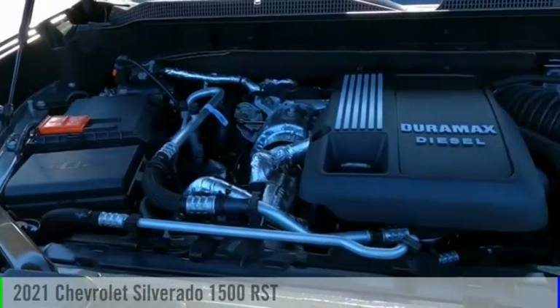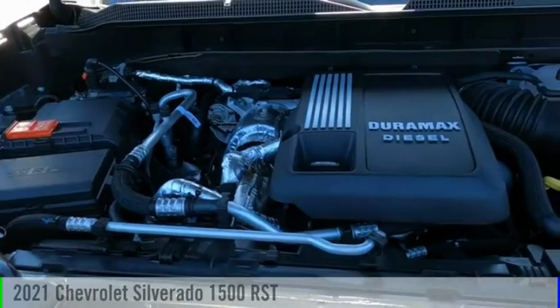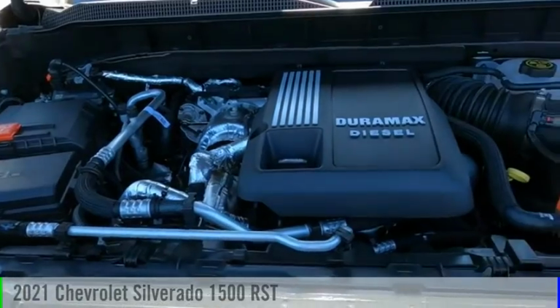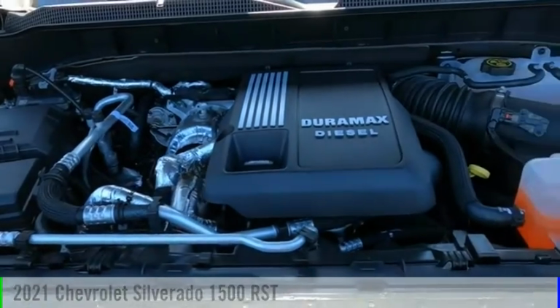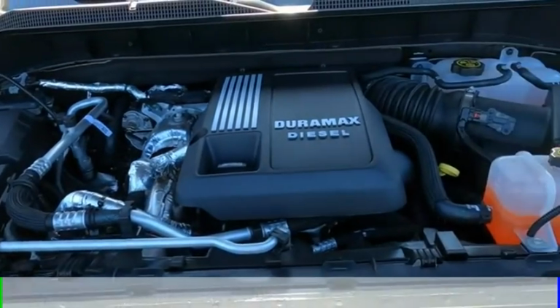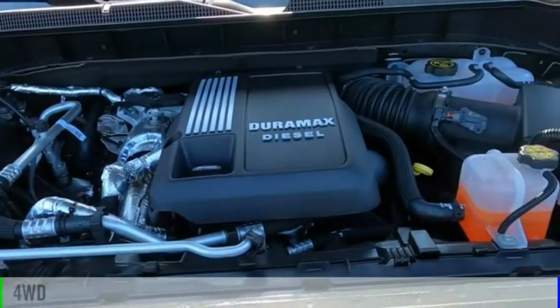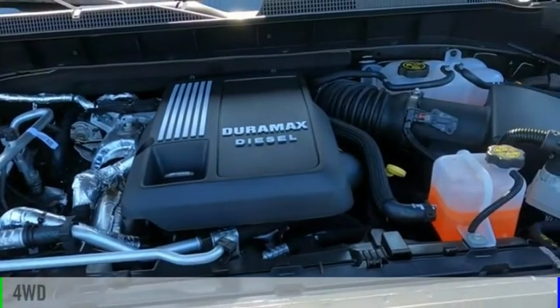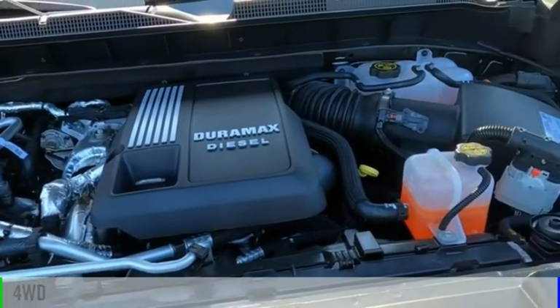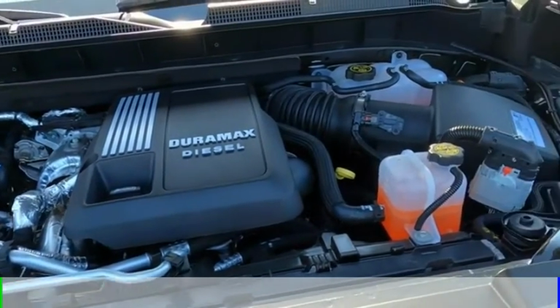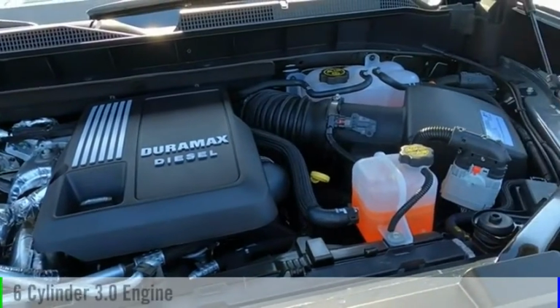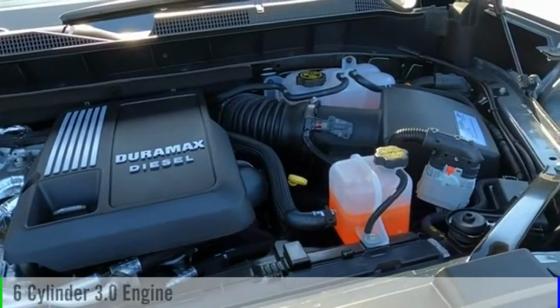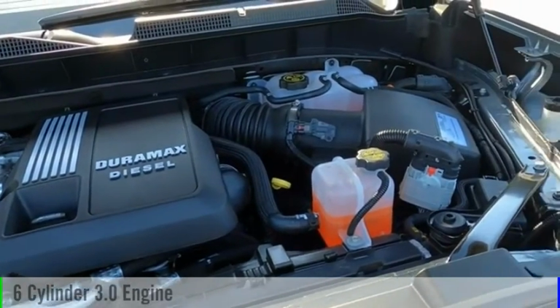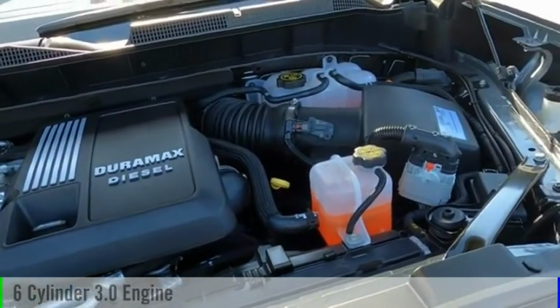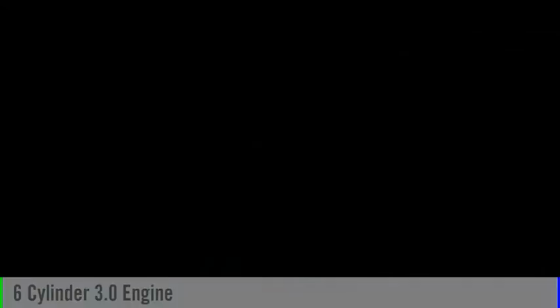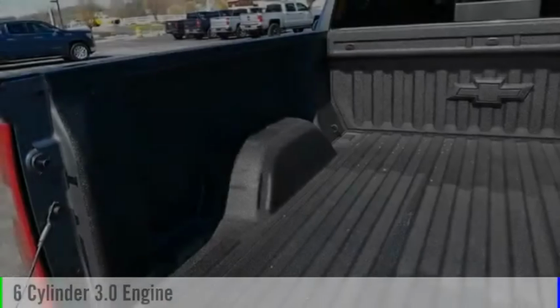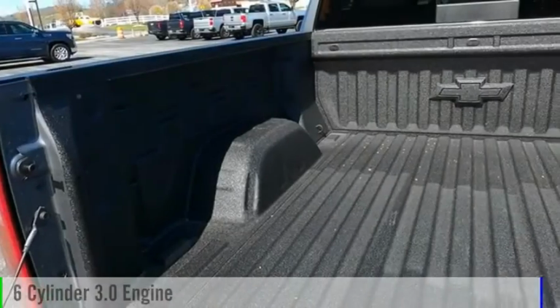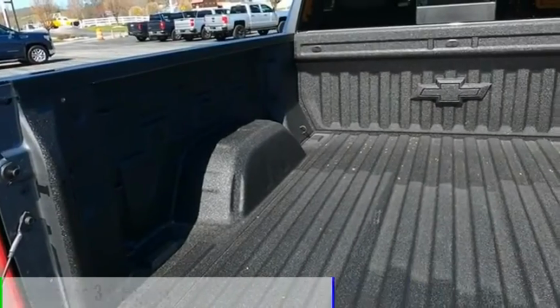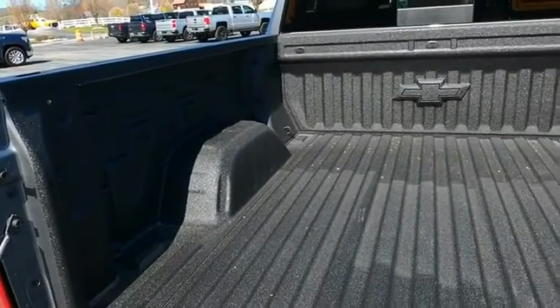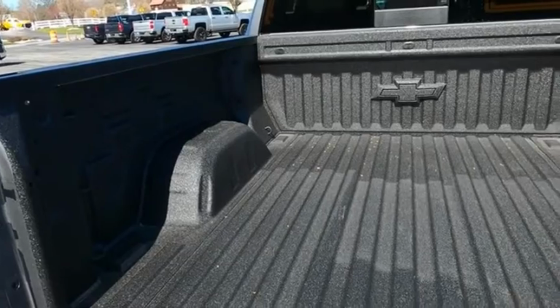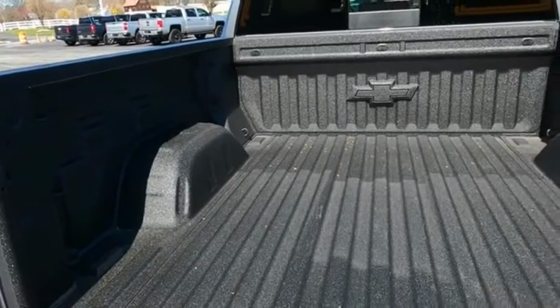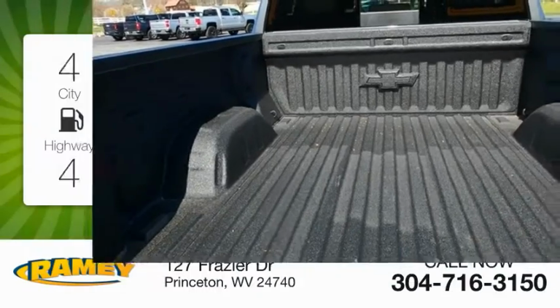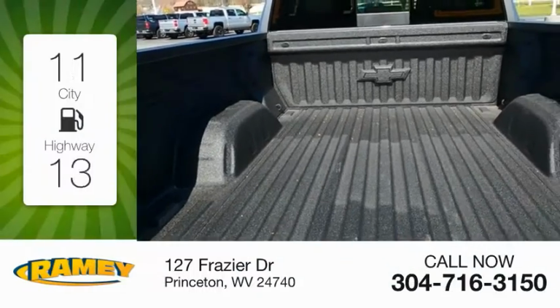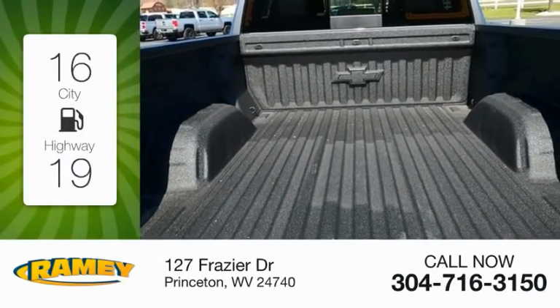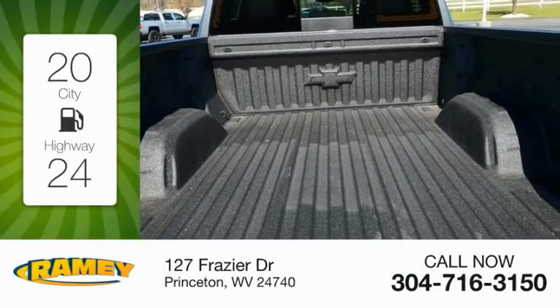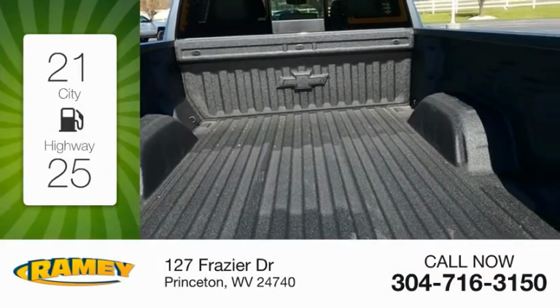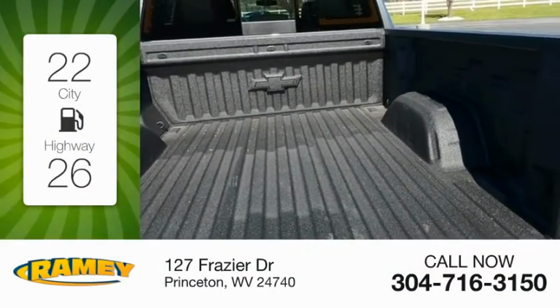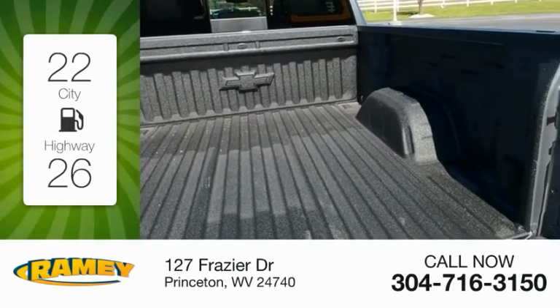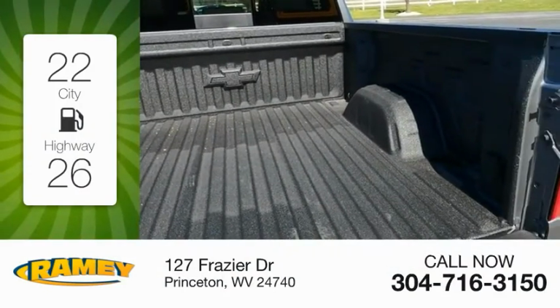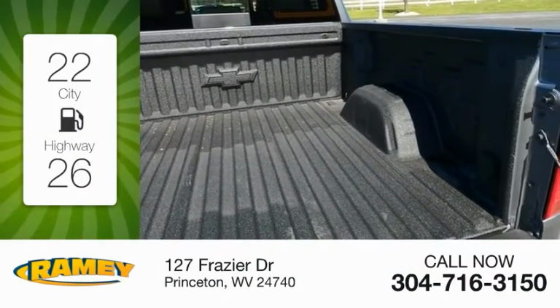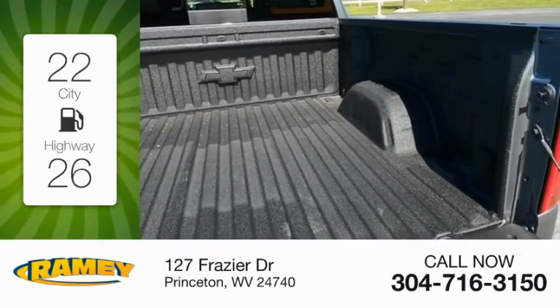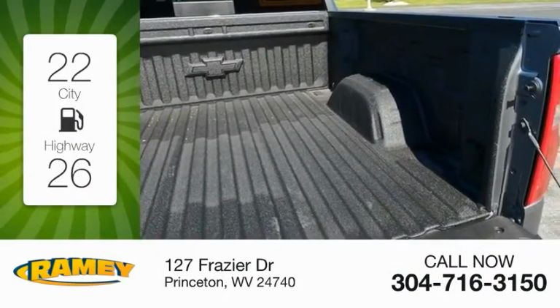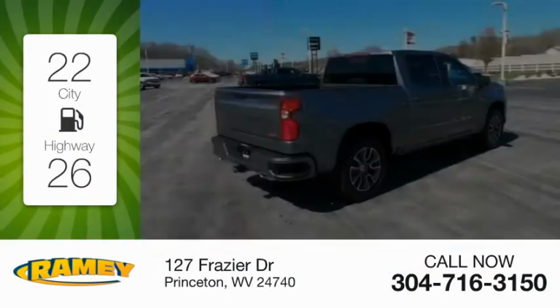This vehicle is powered by a four-wheel drive, six-cylinder, 3.0-liter engine. Great fuel efficiency saves you money by requiring fewer trips to the gas station.